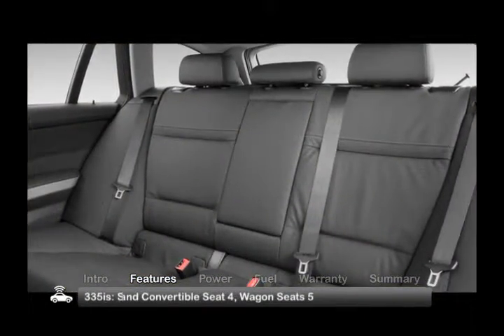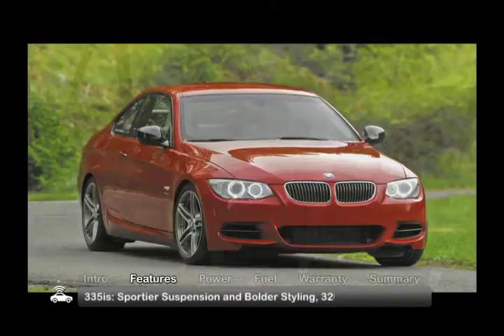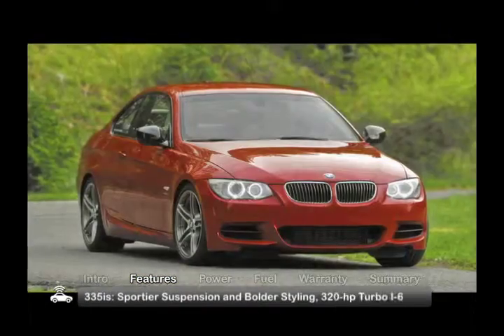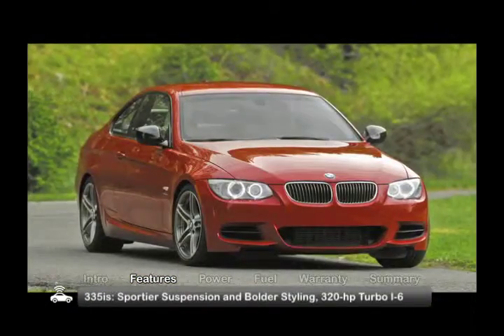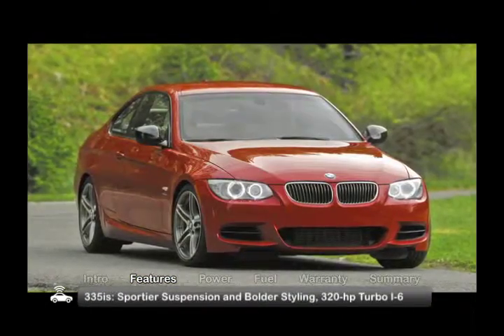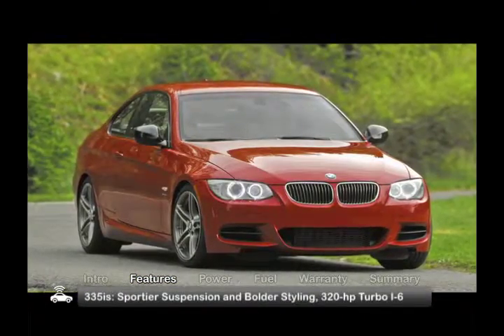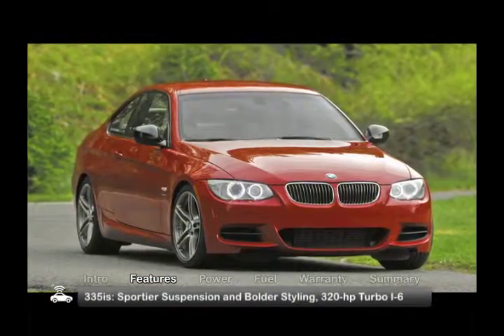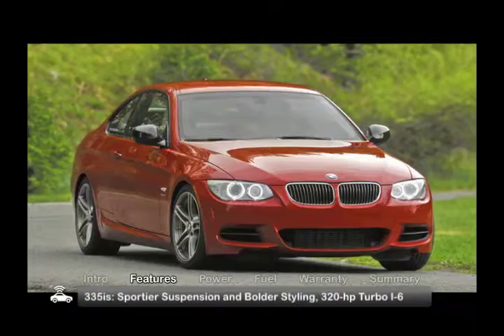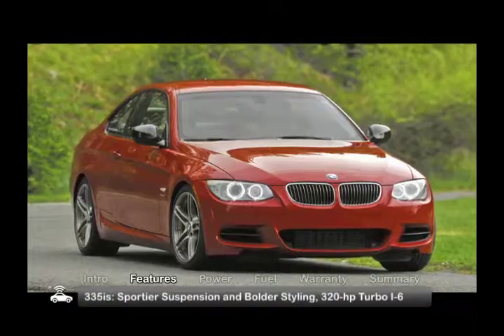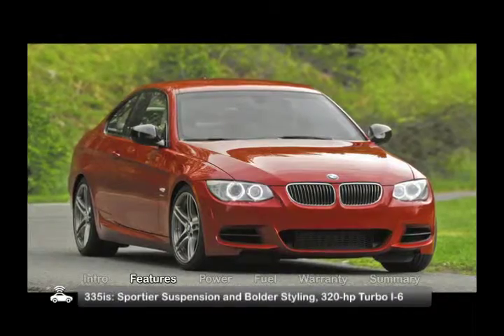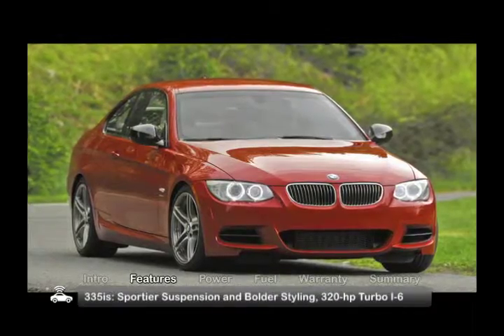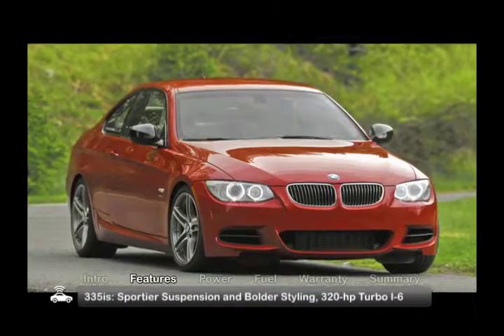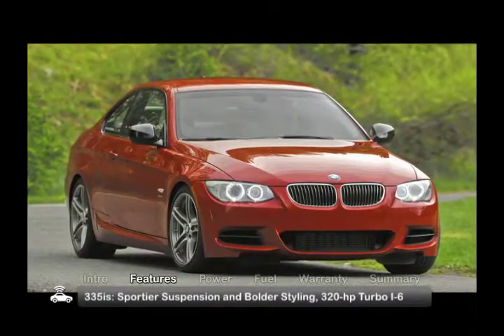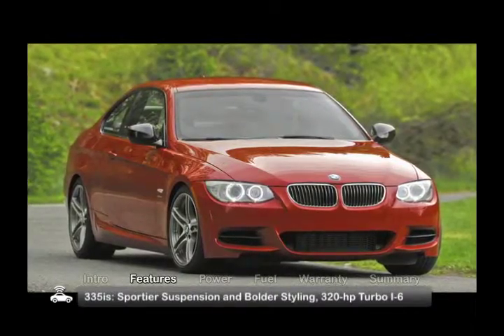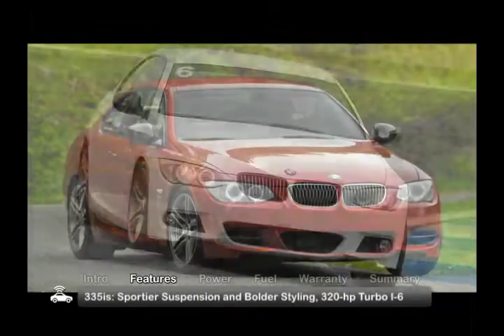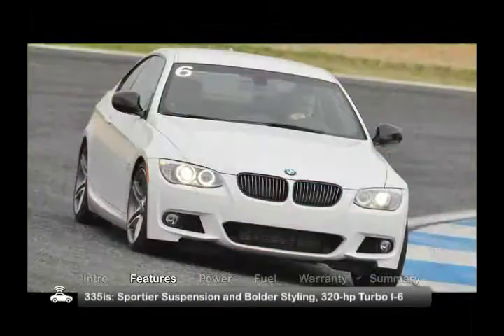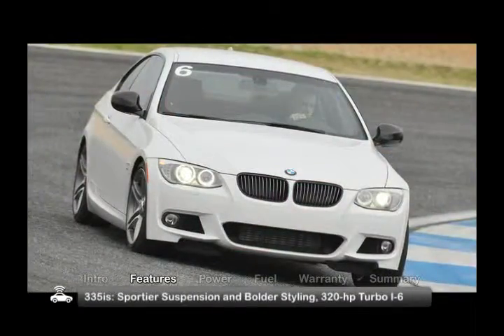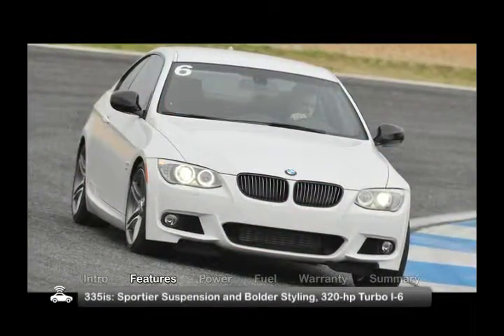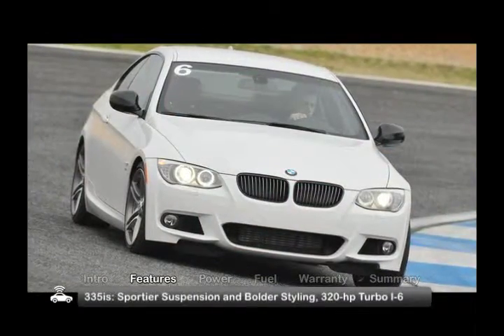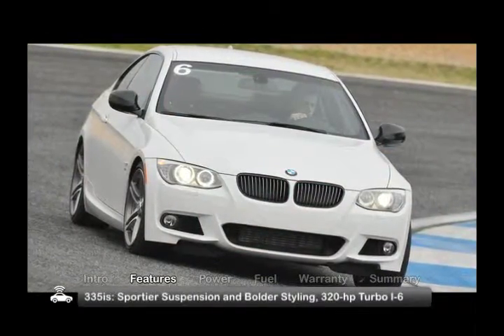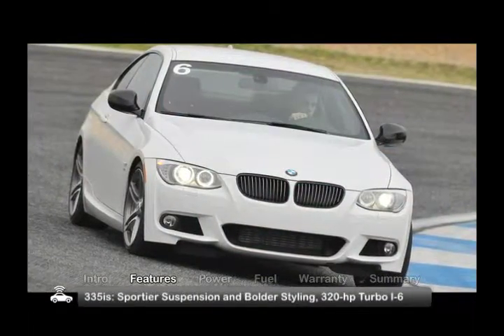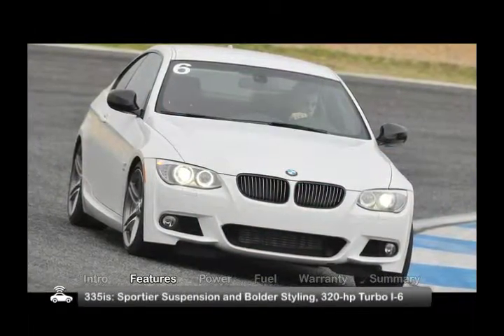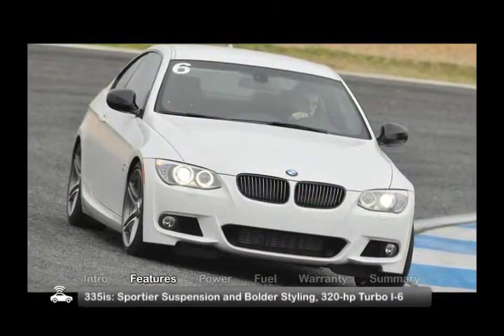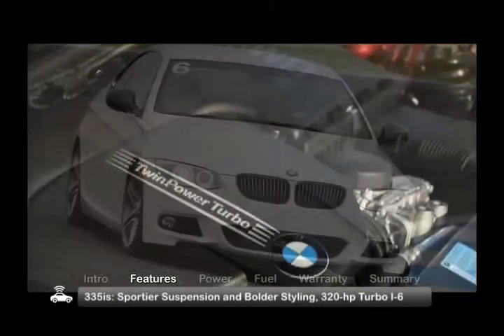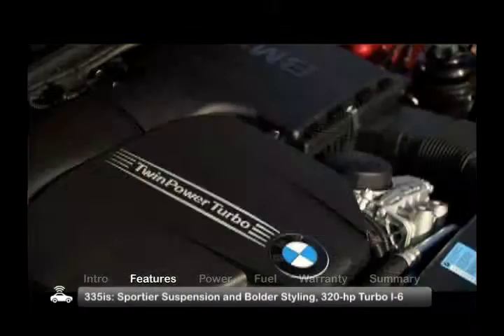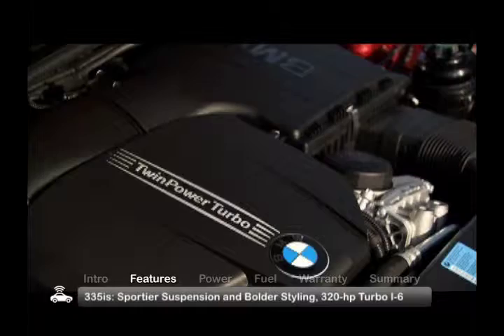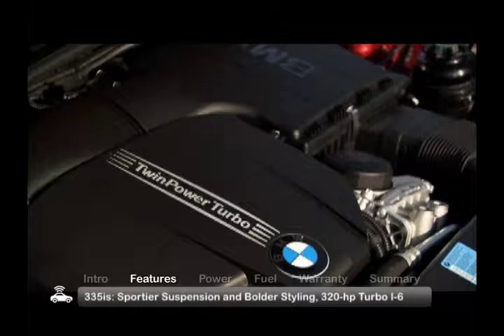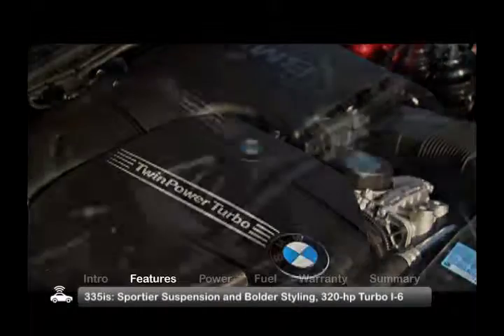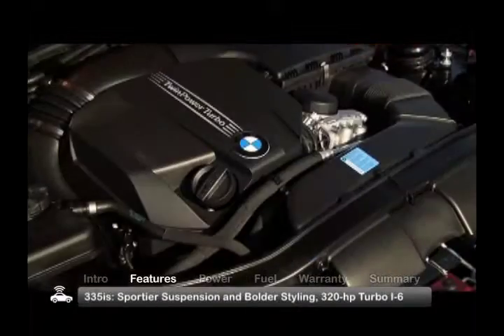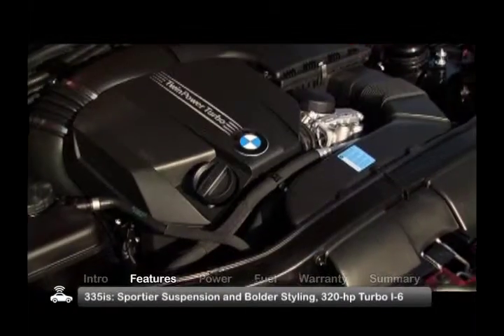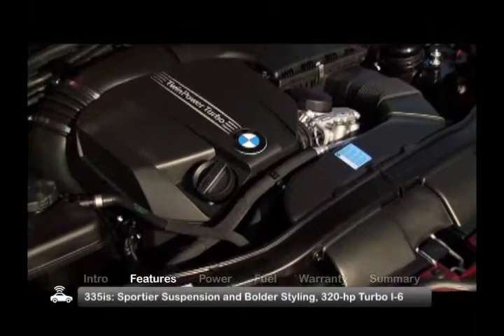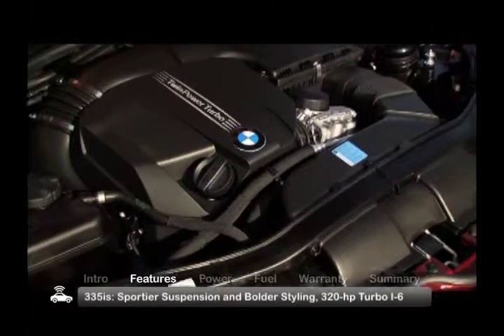The 335is, available in coupe and convertible models, gets a sportier suspension and bolder styling, complemented by the most powerful engine in the lineup.